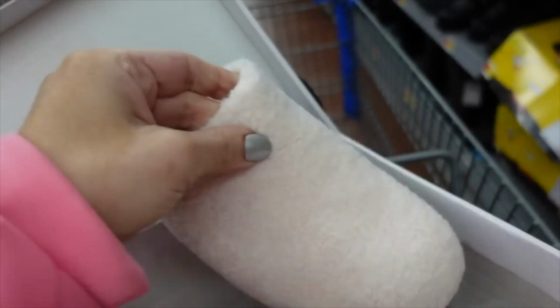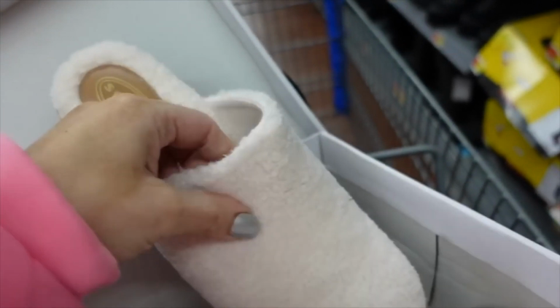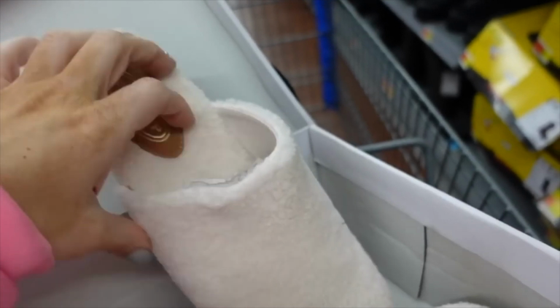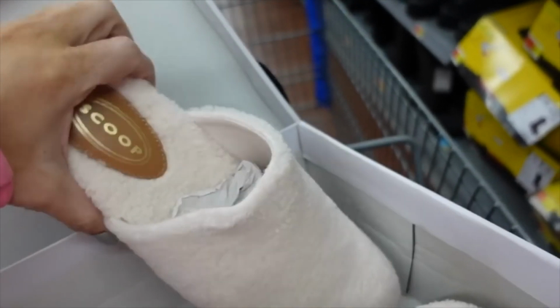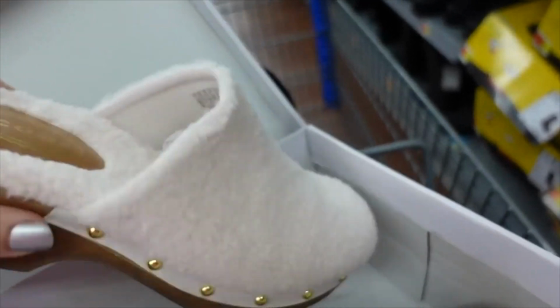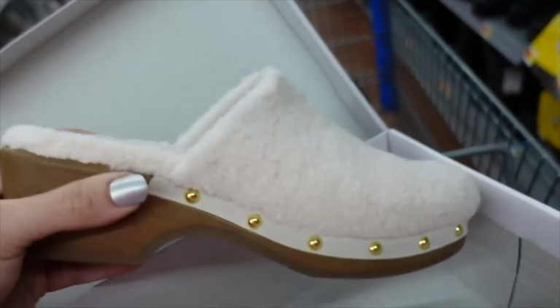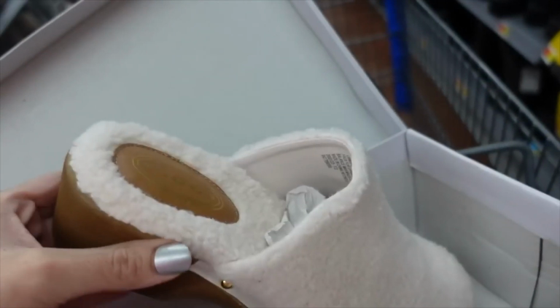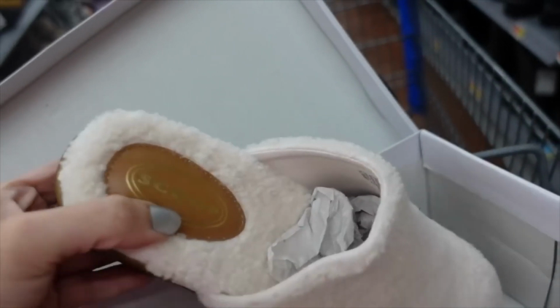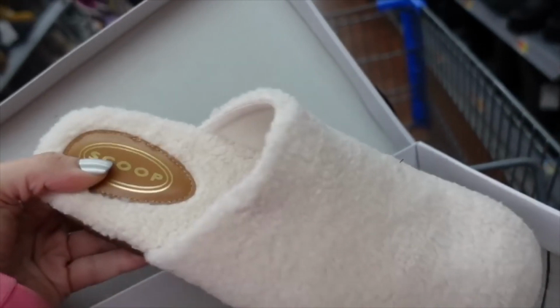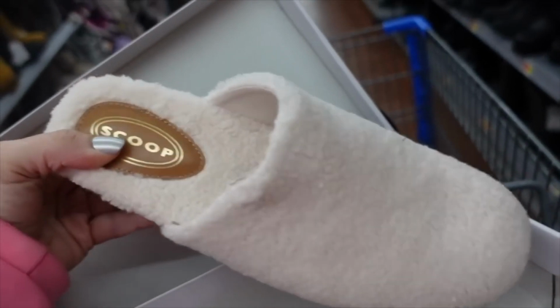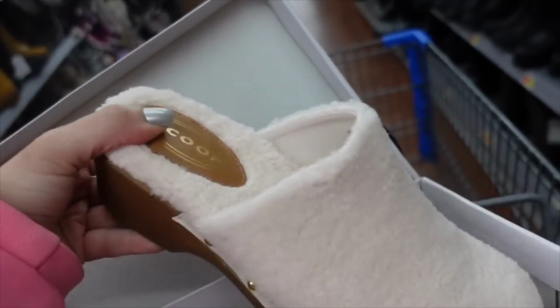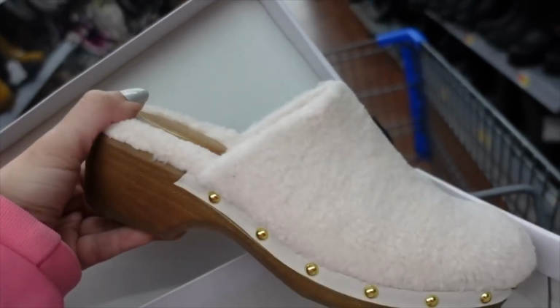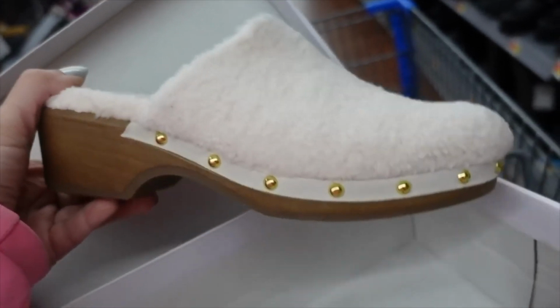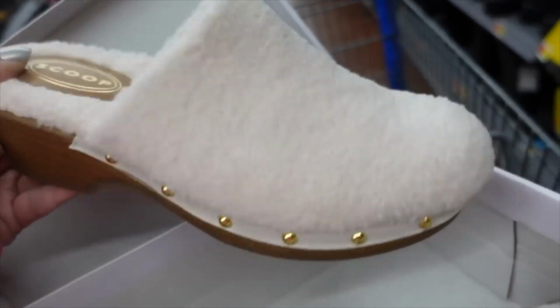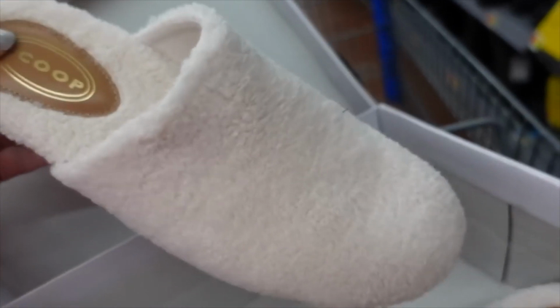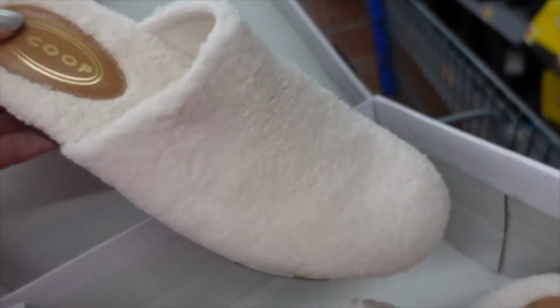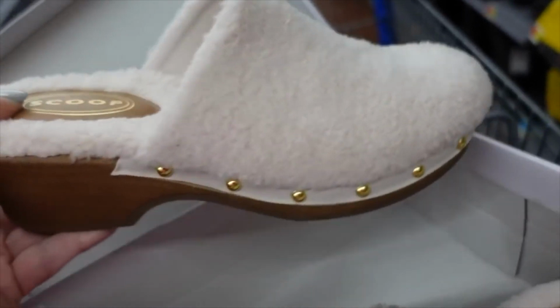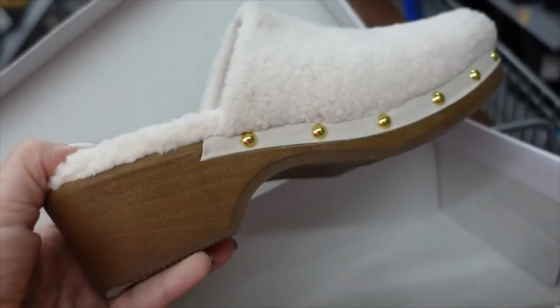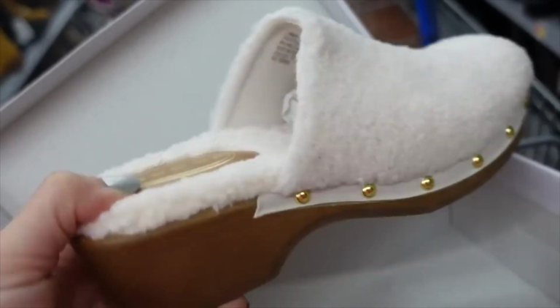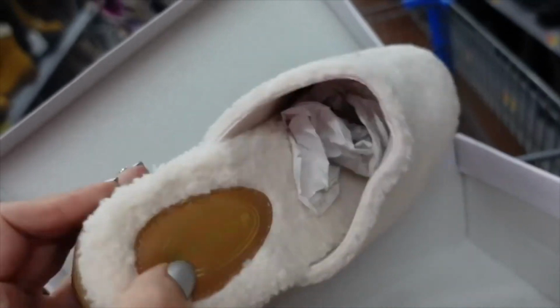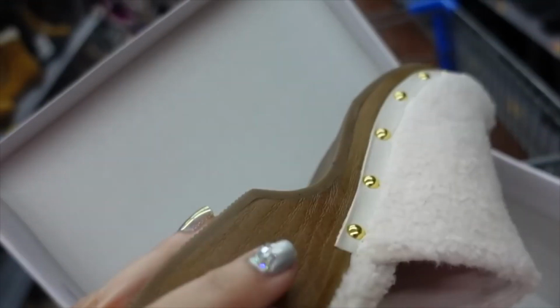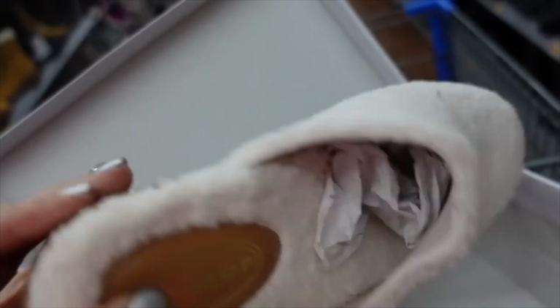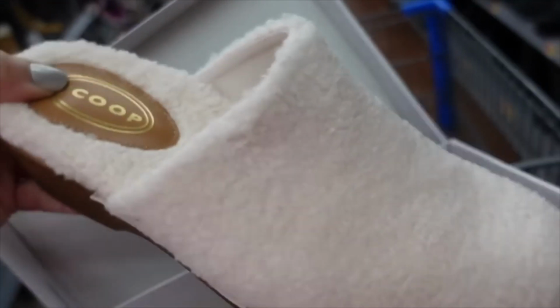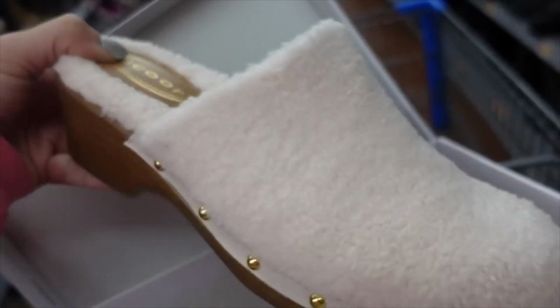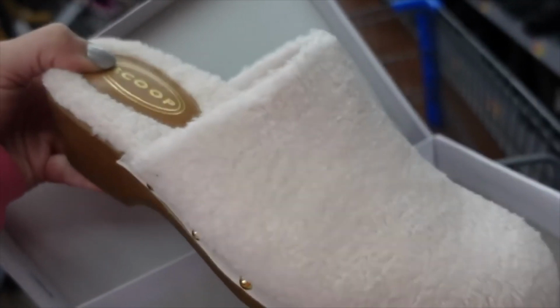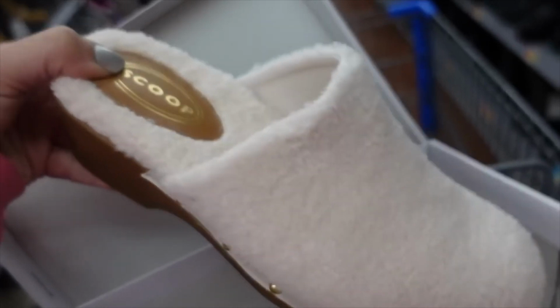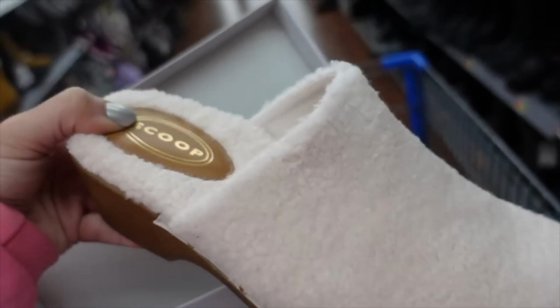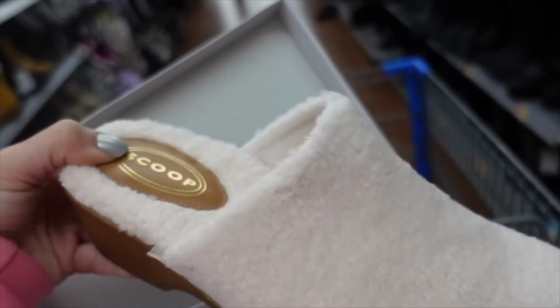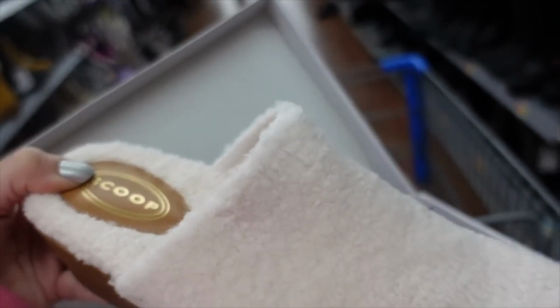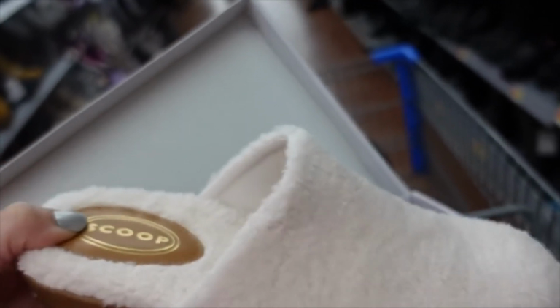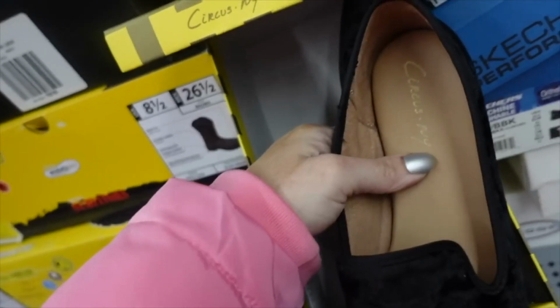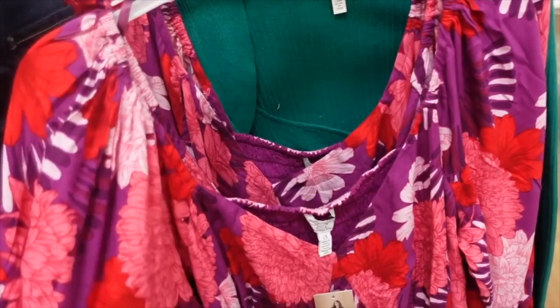I love these mules from Scoop — it's a sherpa print and these sold out pretty much everywhere, so I get so excited when I see them pop up. They have a rounded toe and a wedge in the back. I'm pretty sure they're about $19.88.